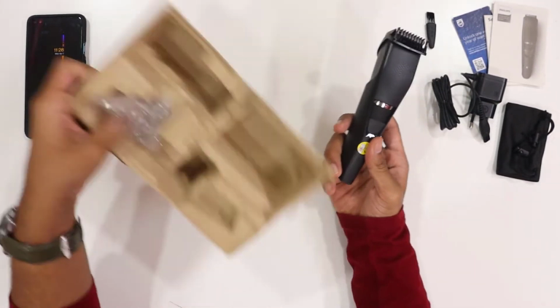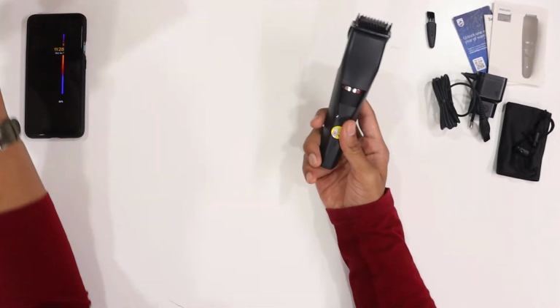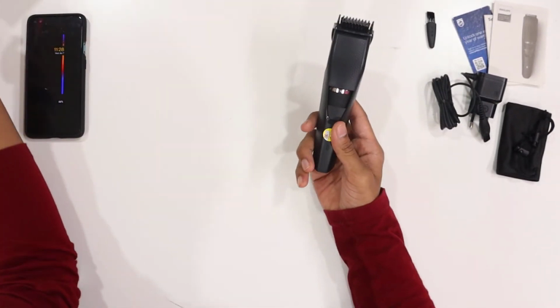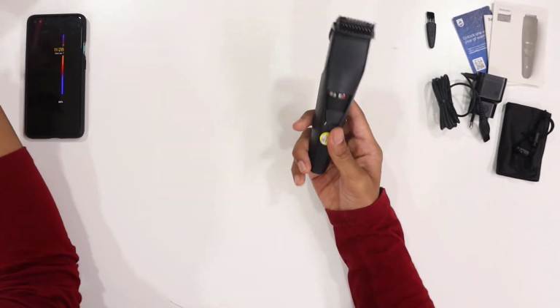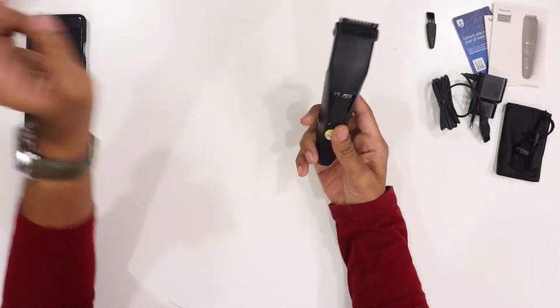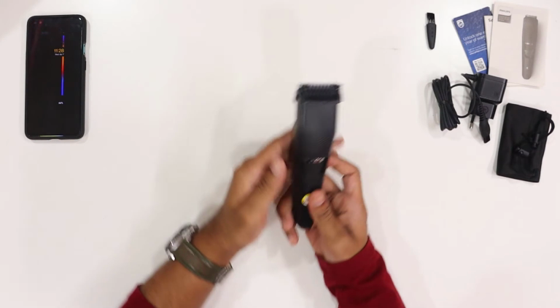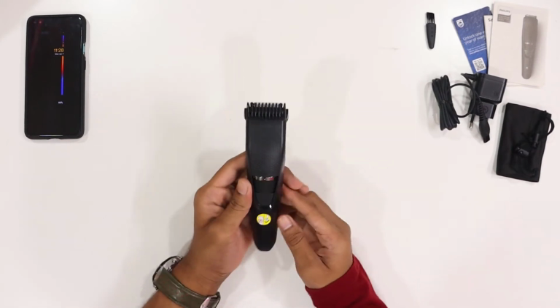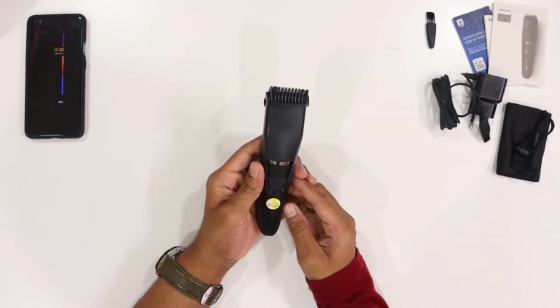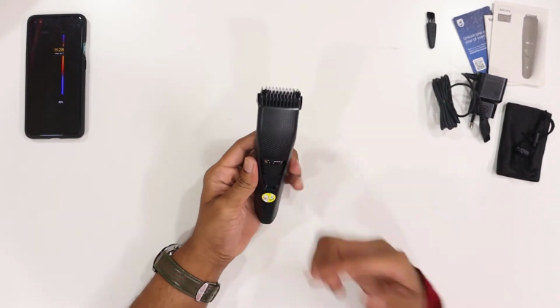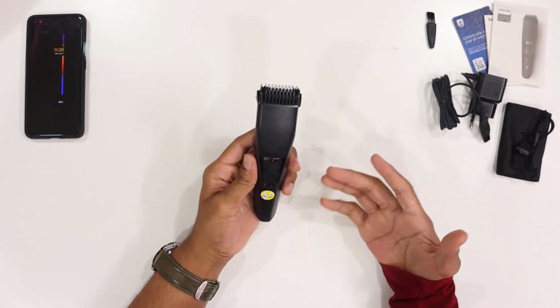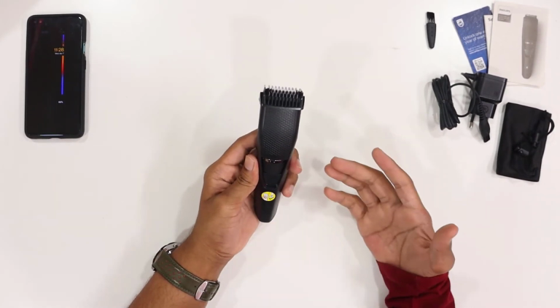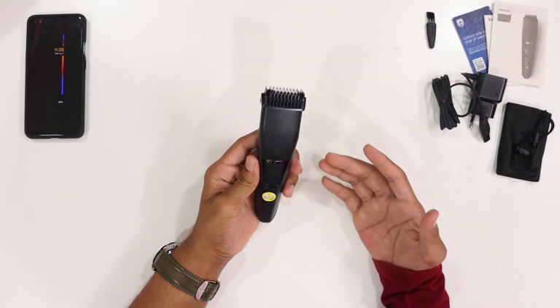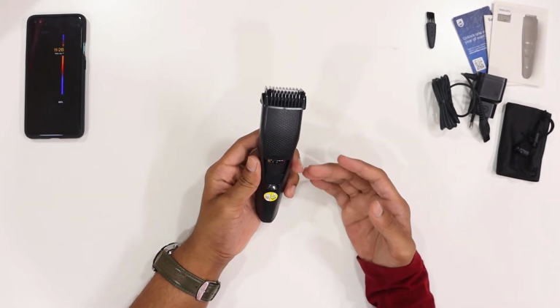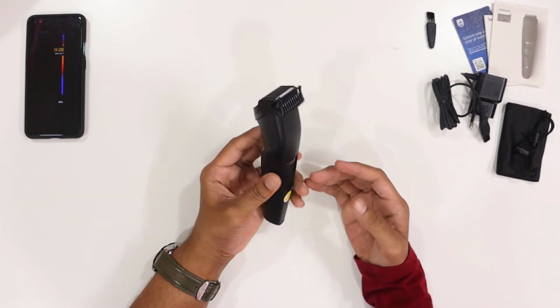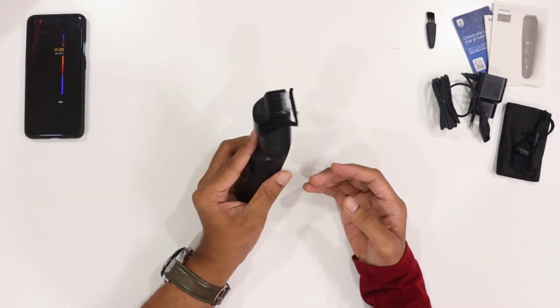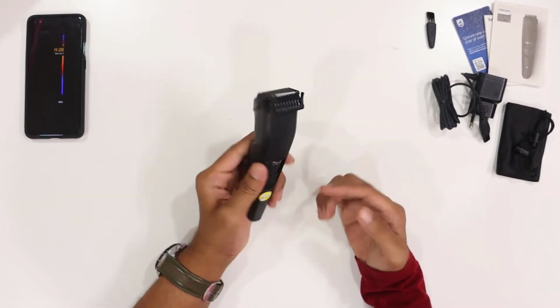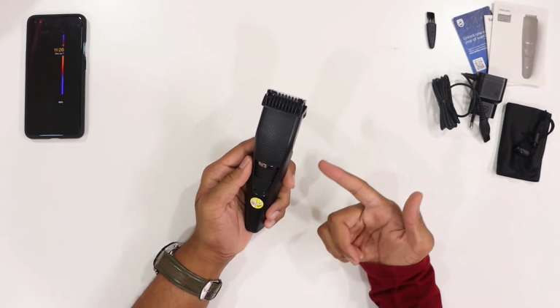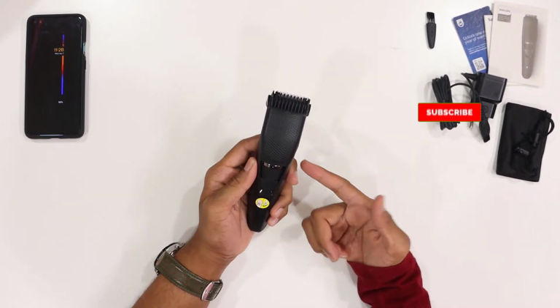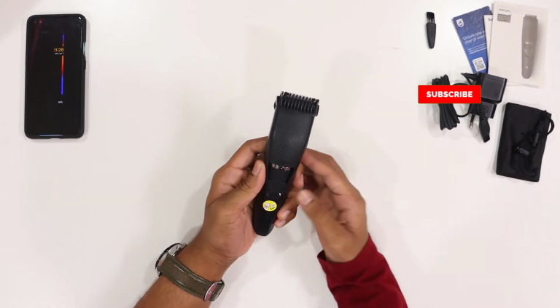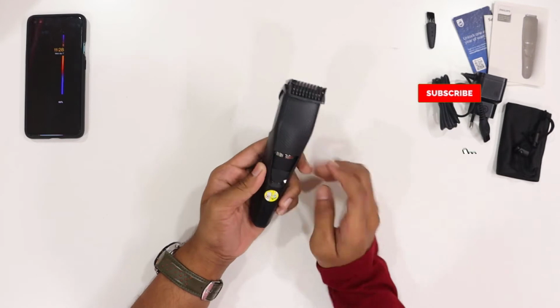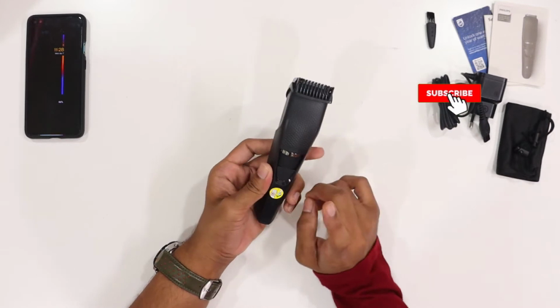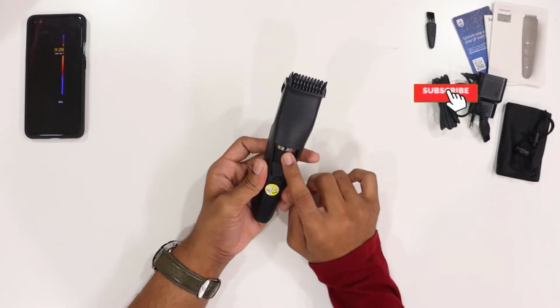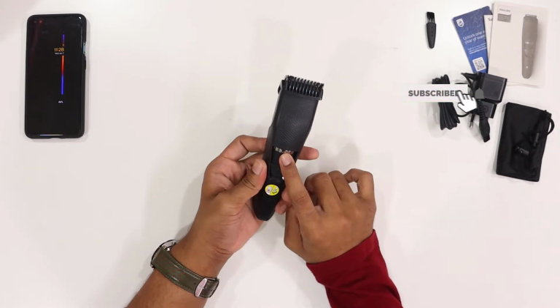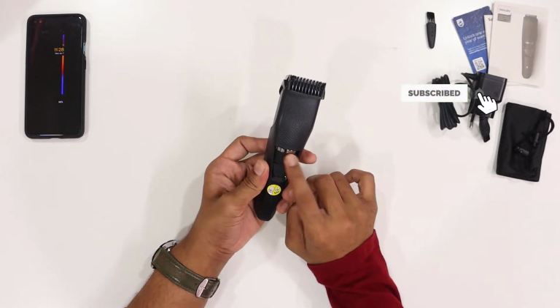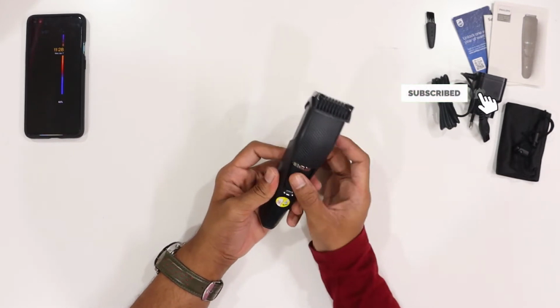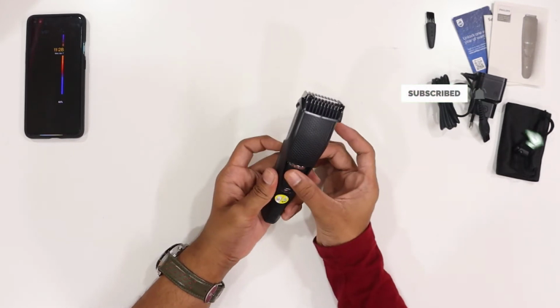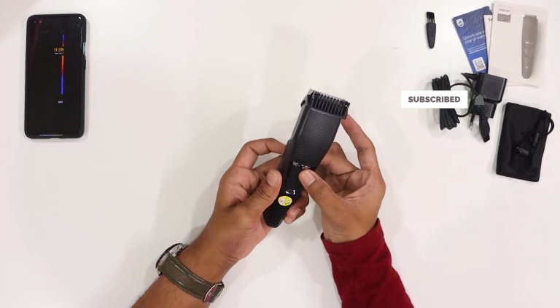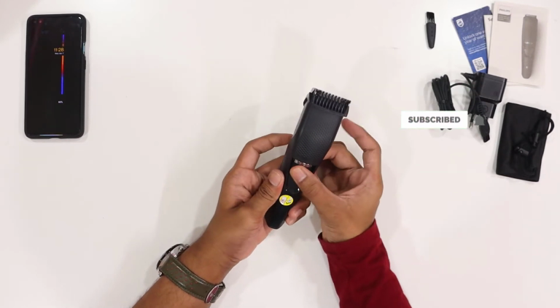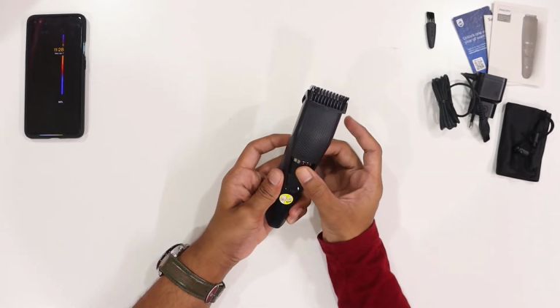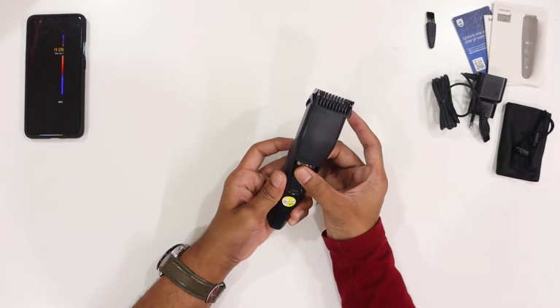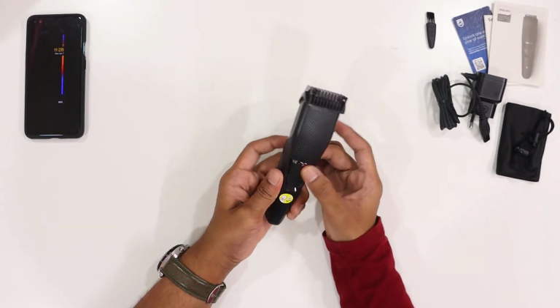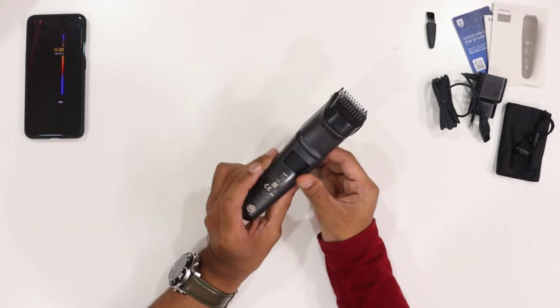I have the body here. It is a nice build — black and black with a silver dial. It is an excellent trimmer and definitely a value for money.